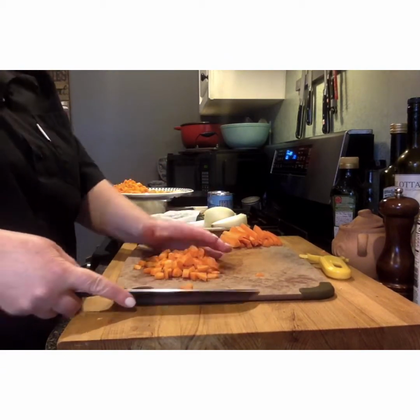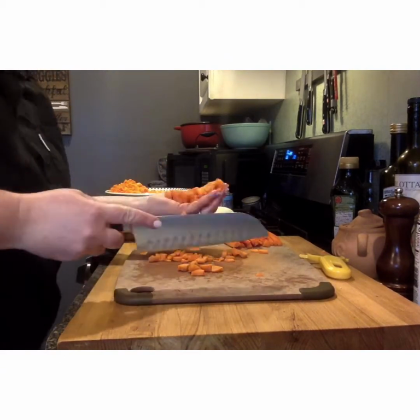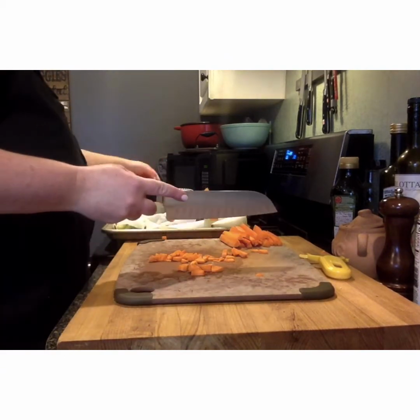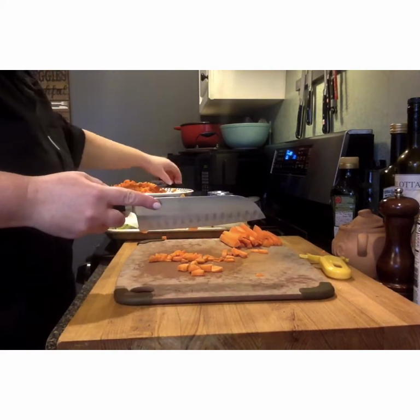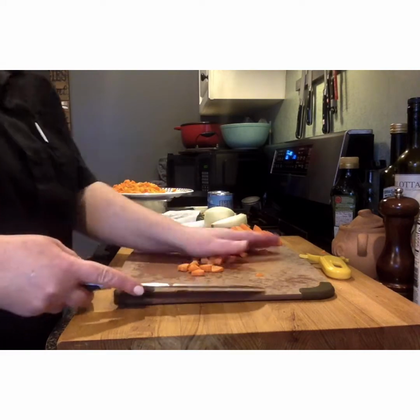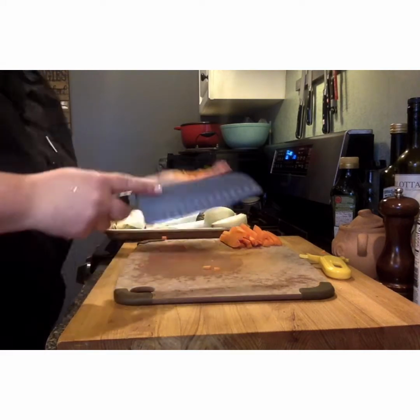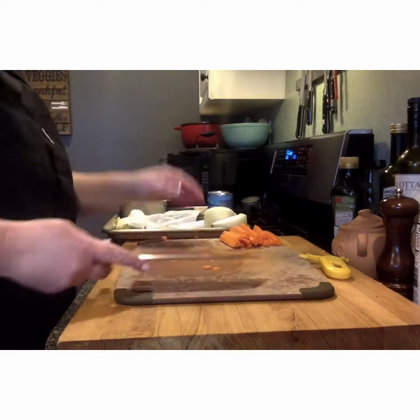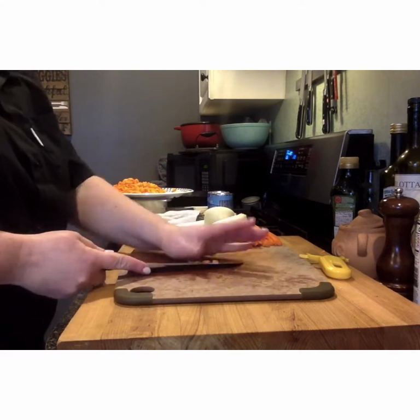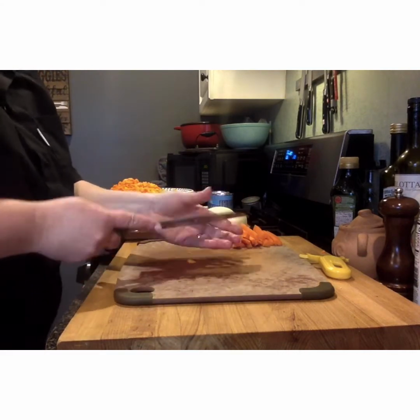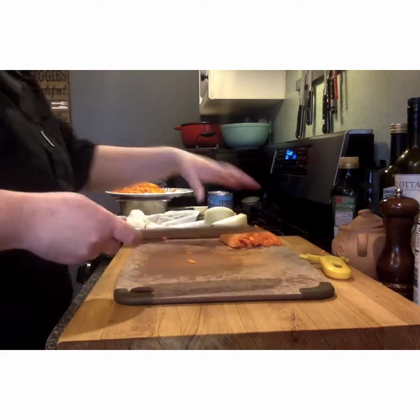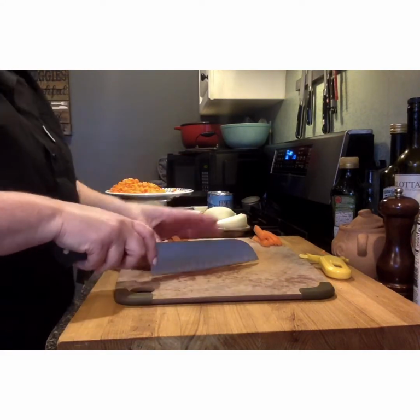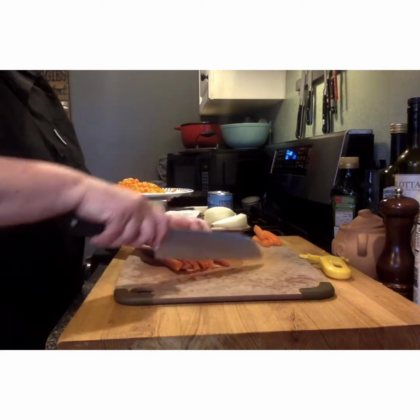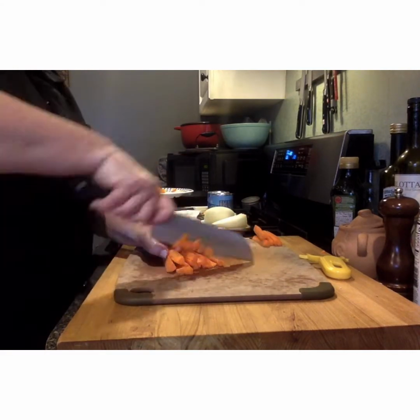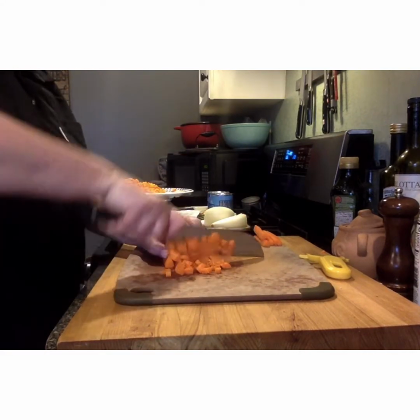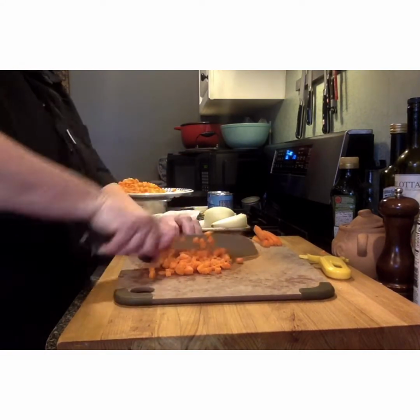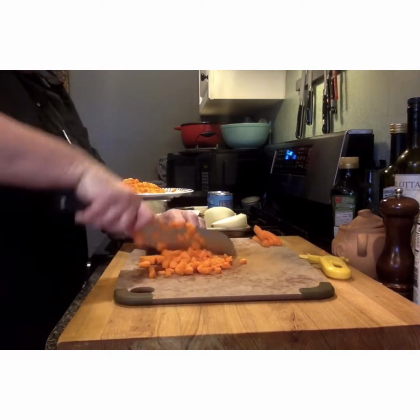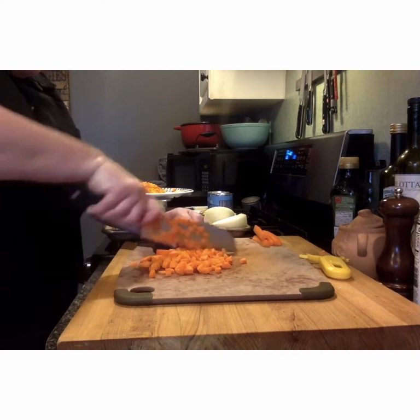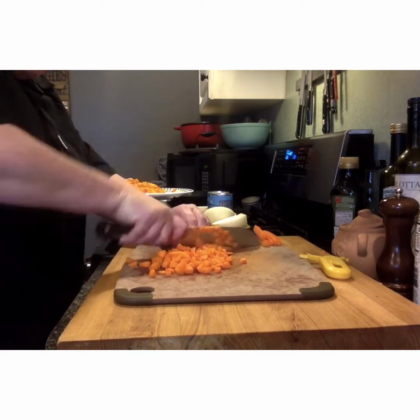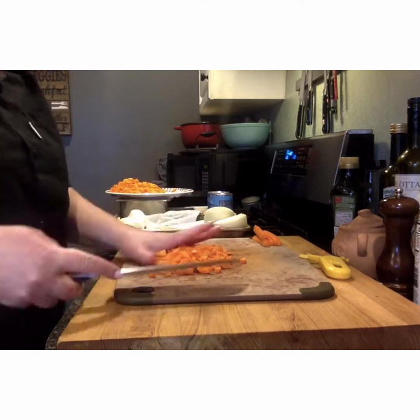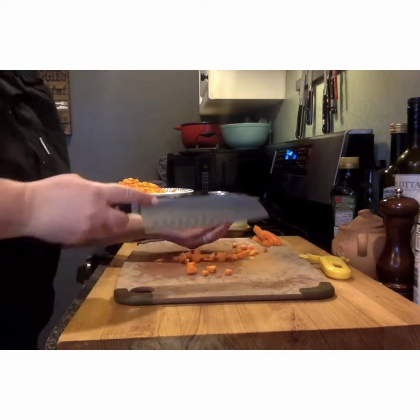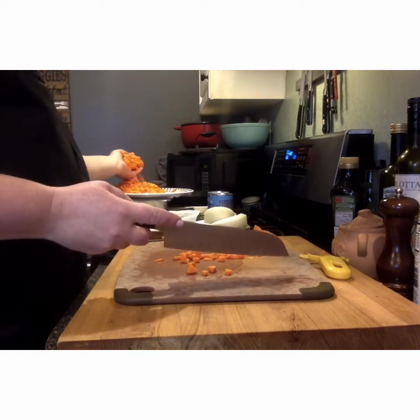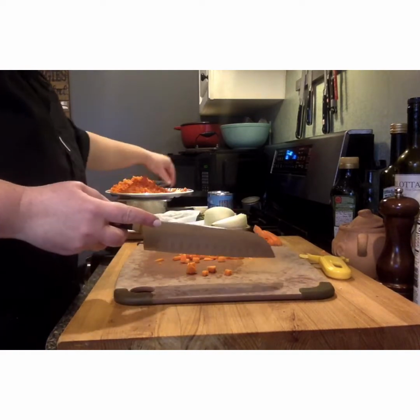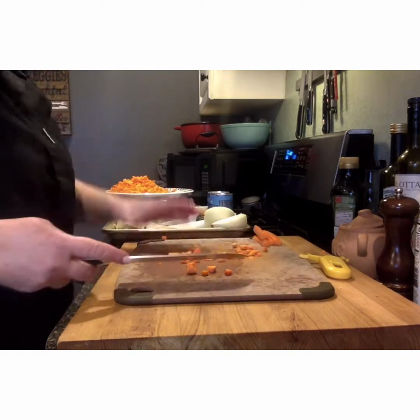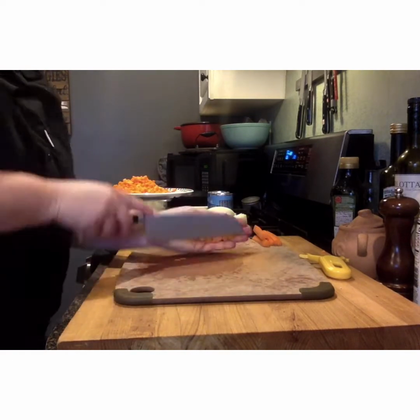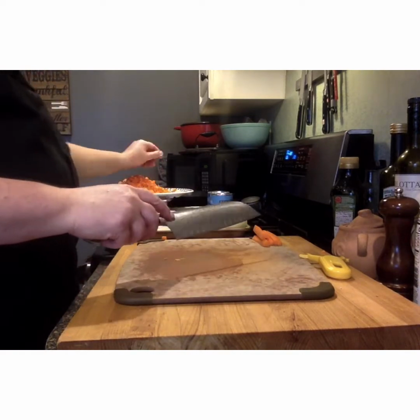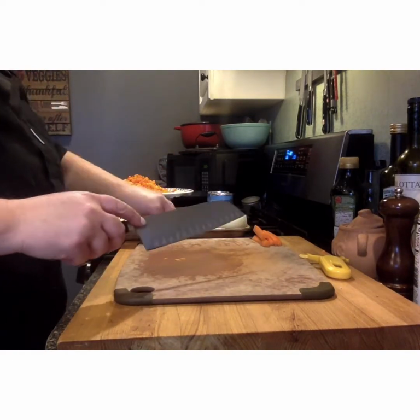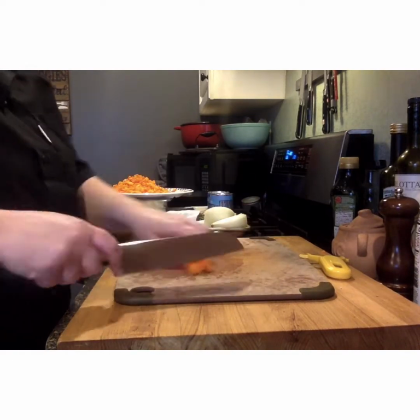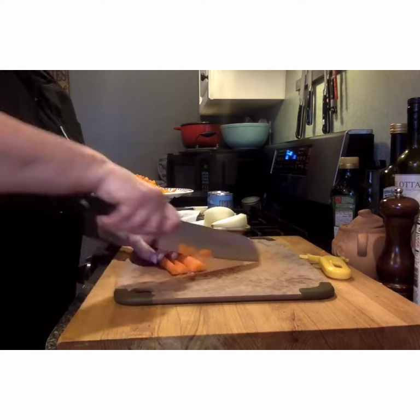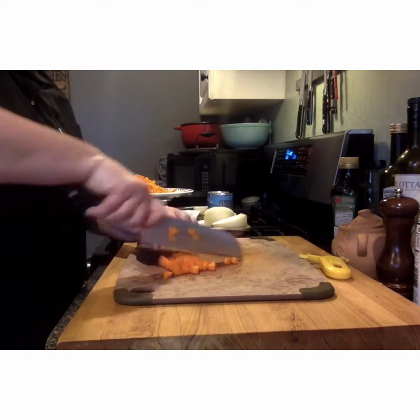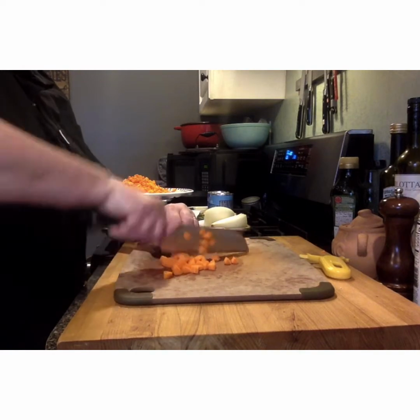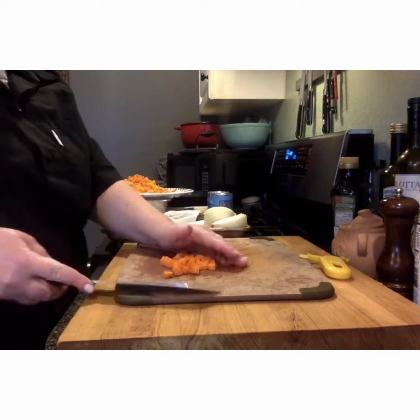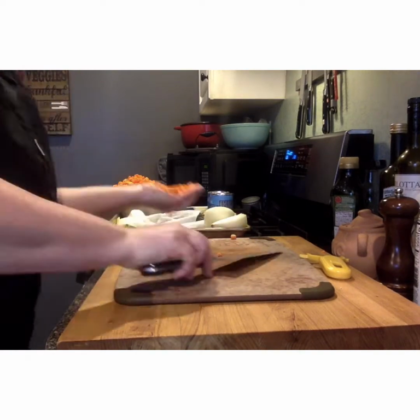When we're working and doing lots of chopping, especially on a firmer object like a carrot, we want to make sure that we keep our fingers tucked in and we work at a pace that we are comfortable with so that we are working nice and safely.